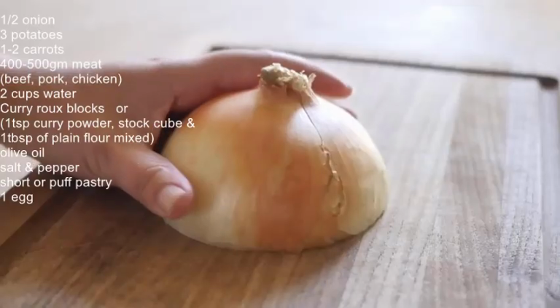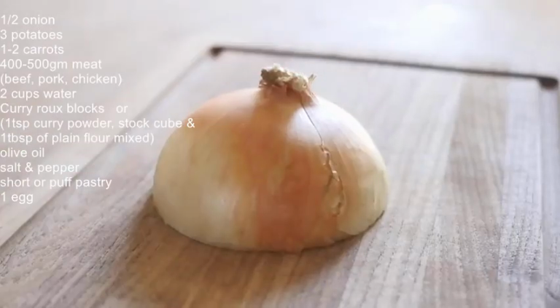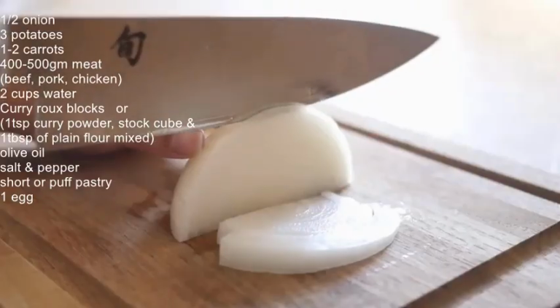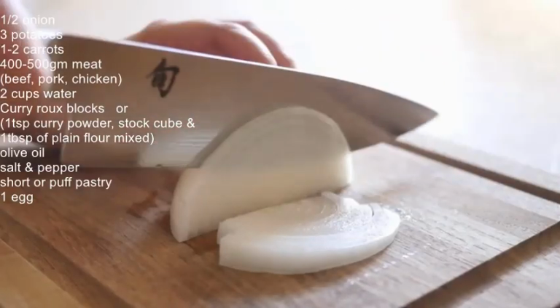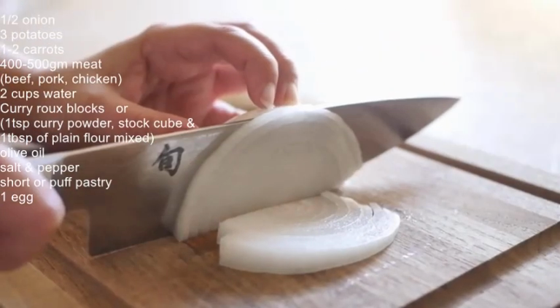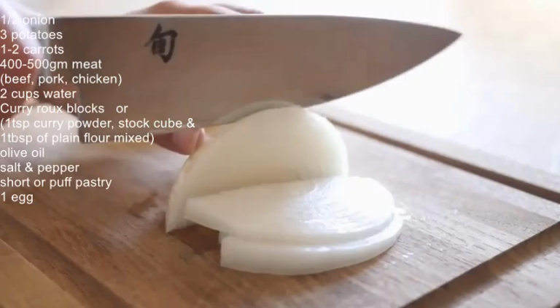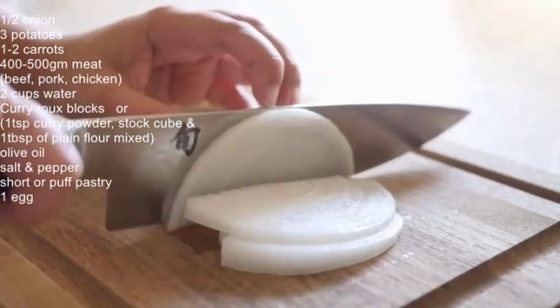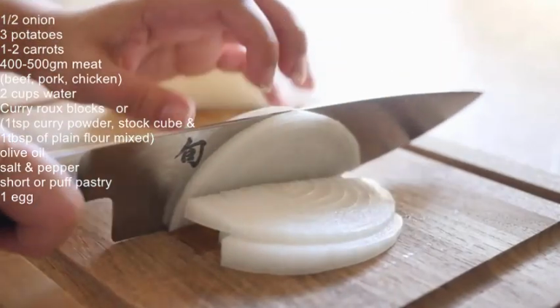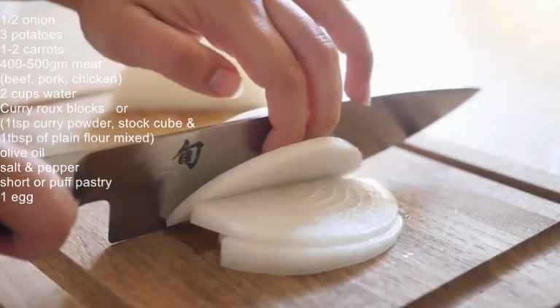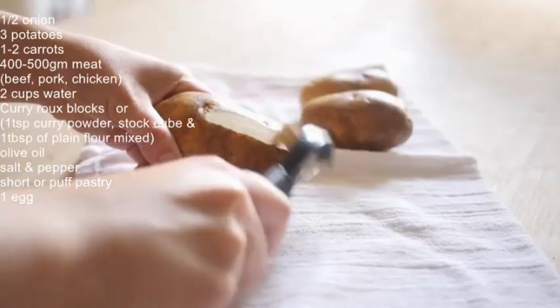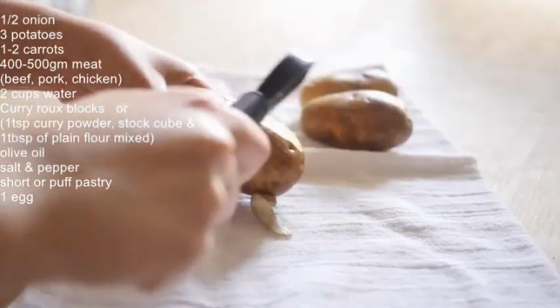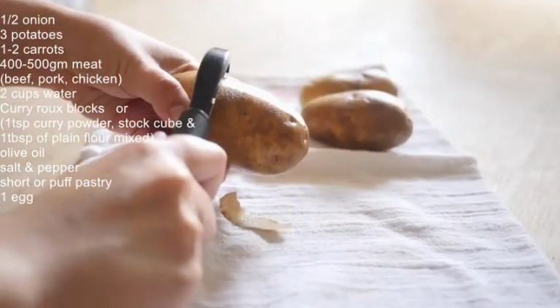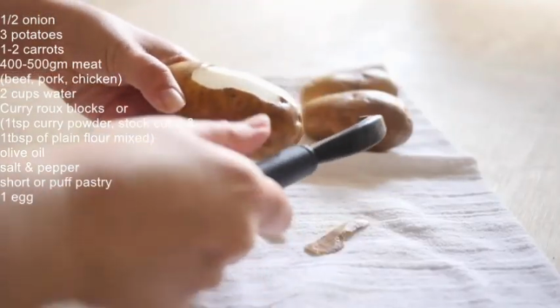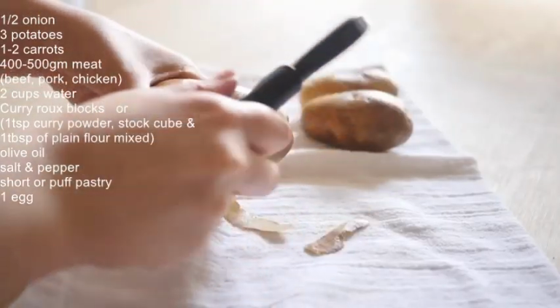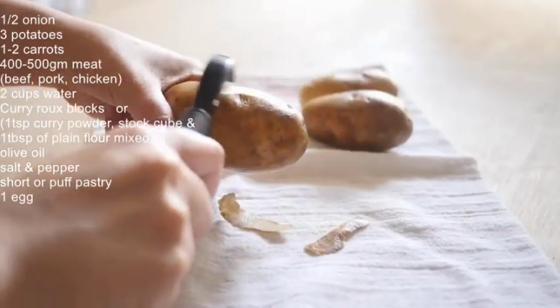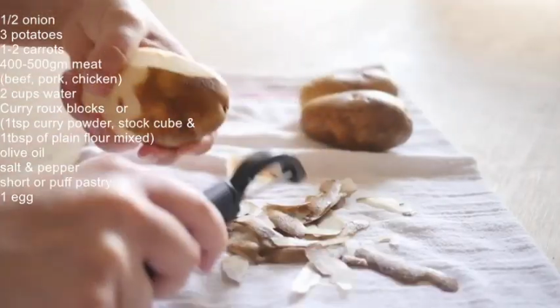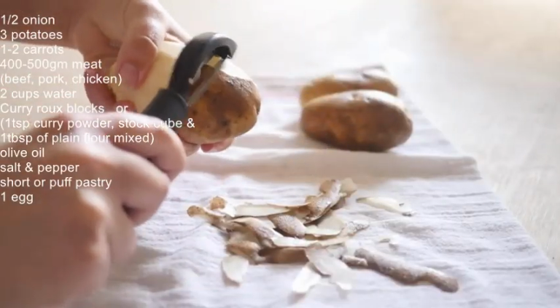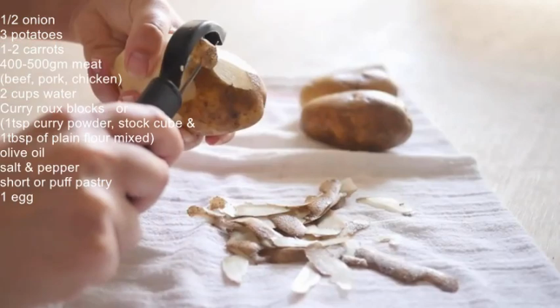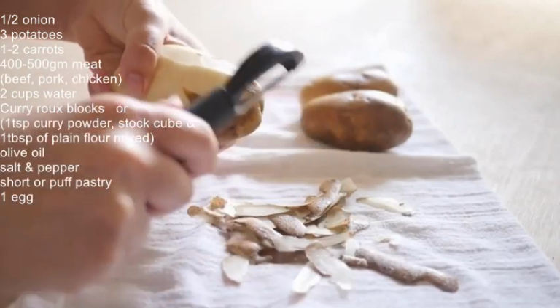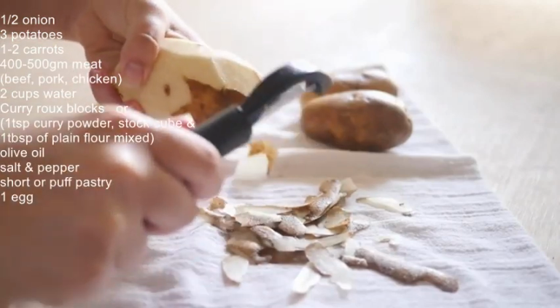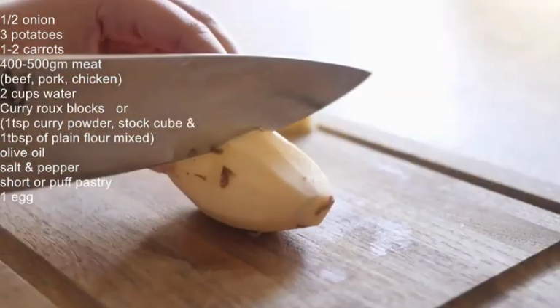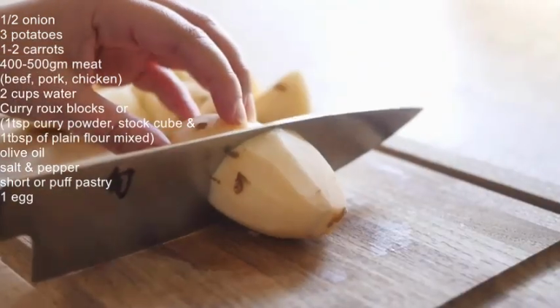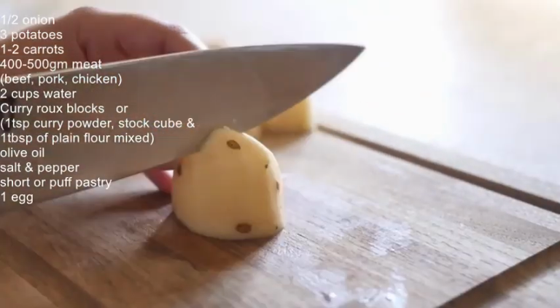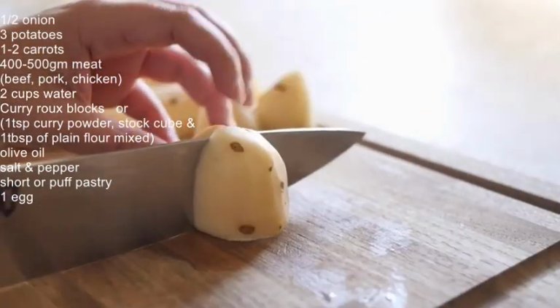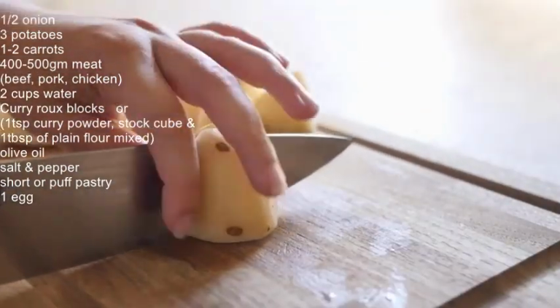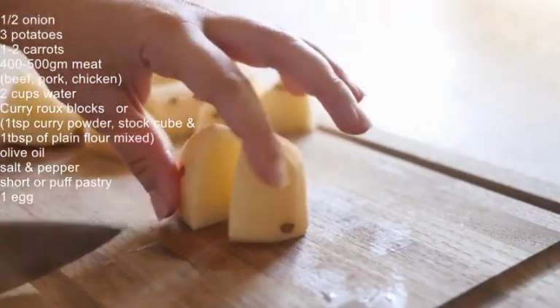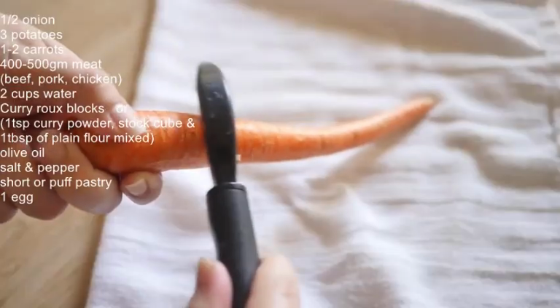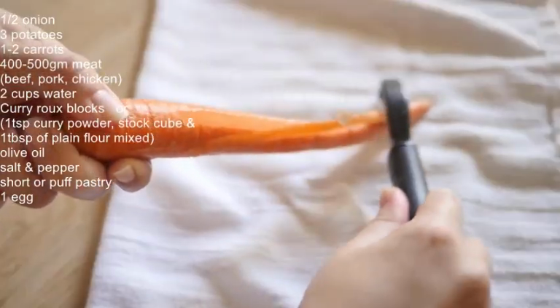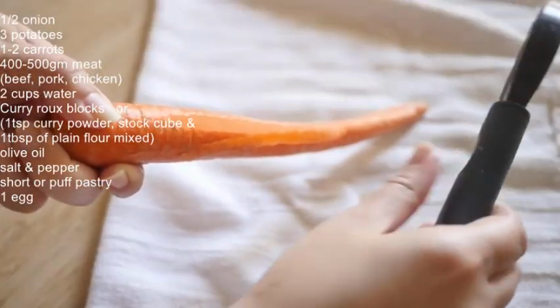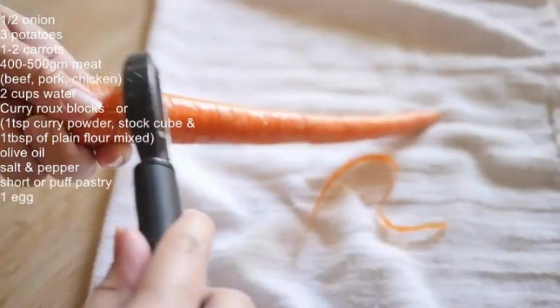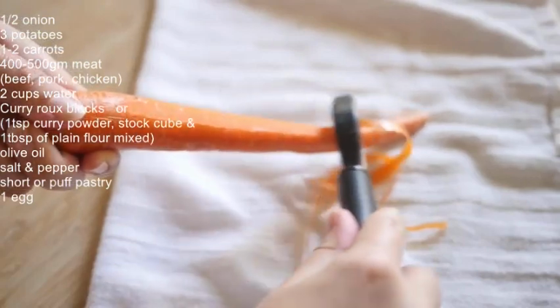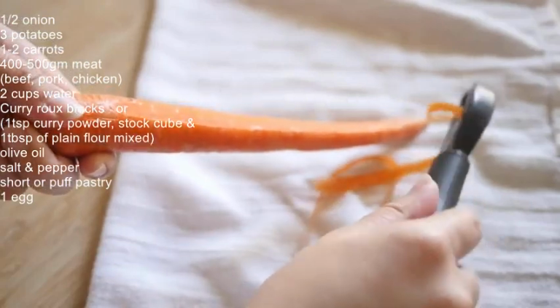Cut half an onion into slices. Wash, peel, and cut potatoes into cubes. Then wash, peel, and cut the carrots.